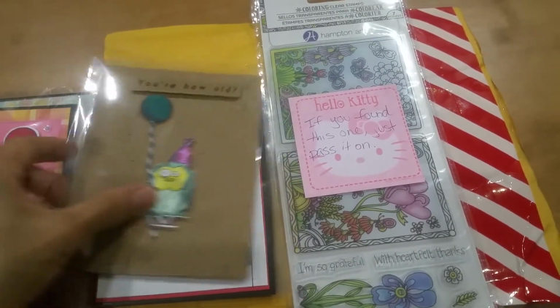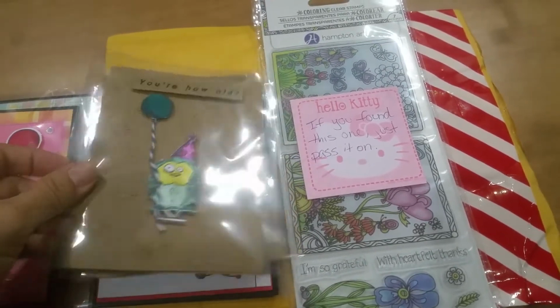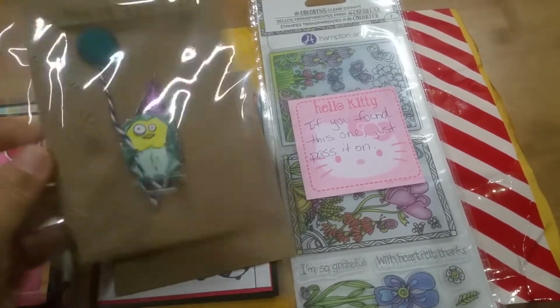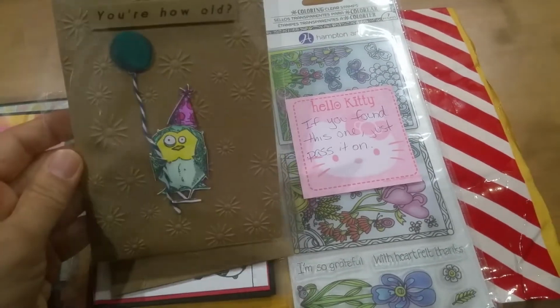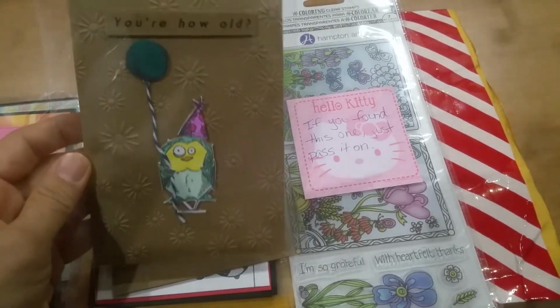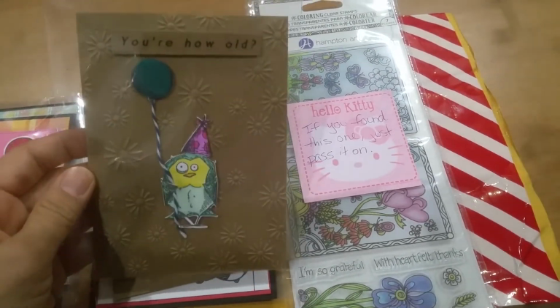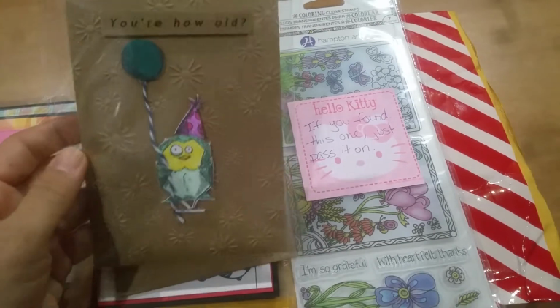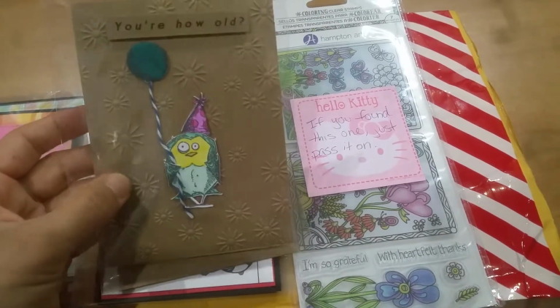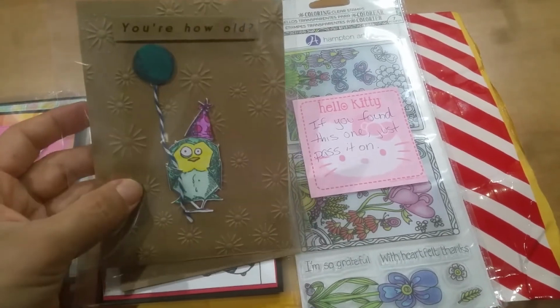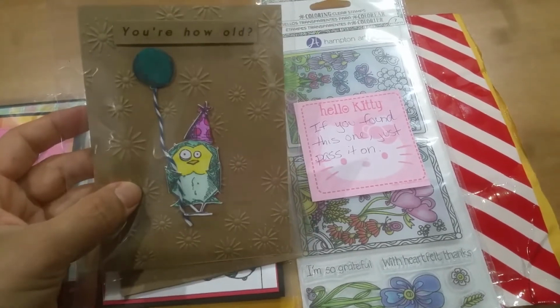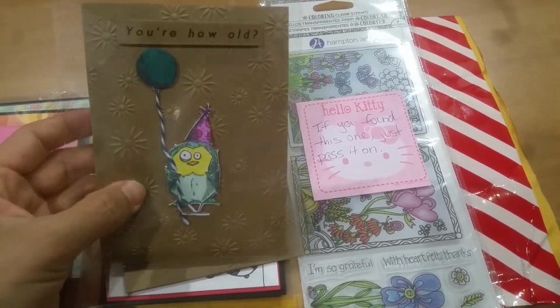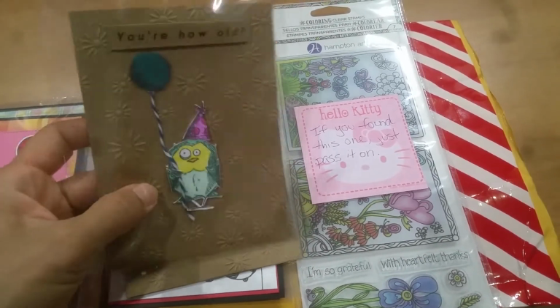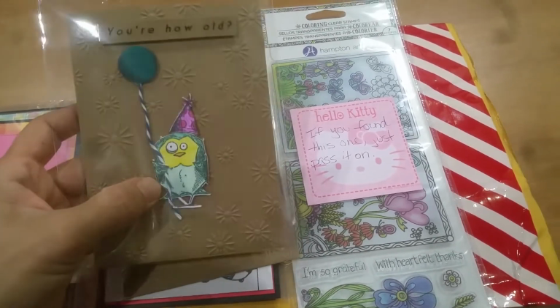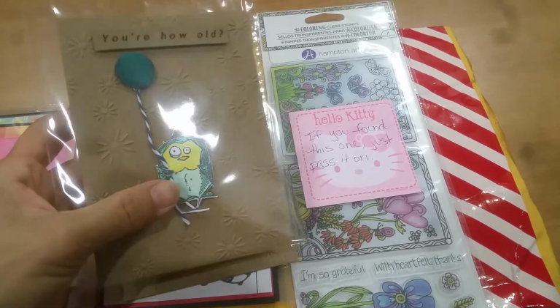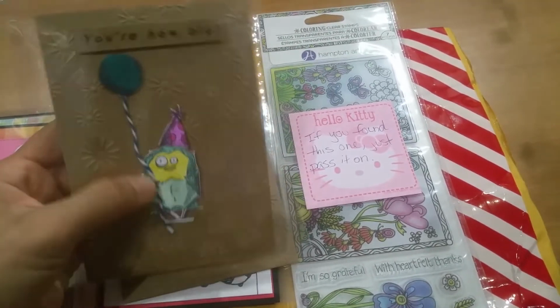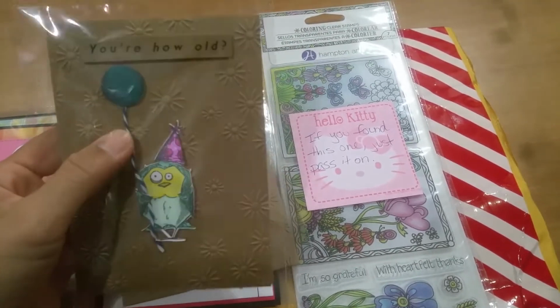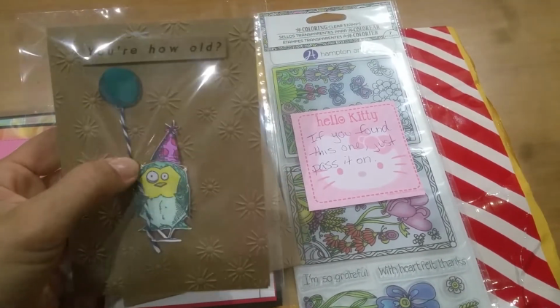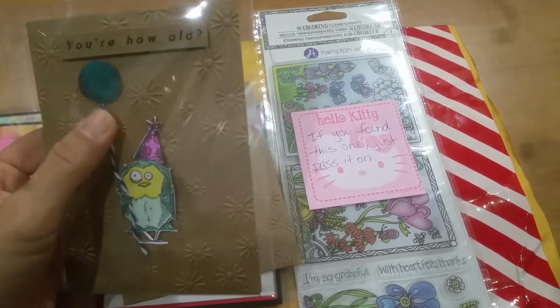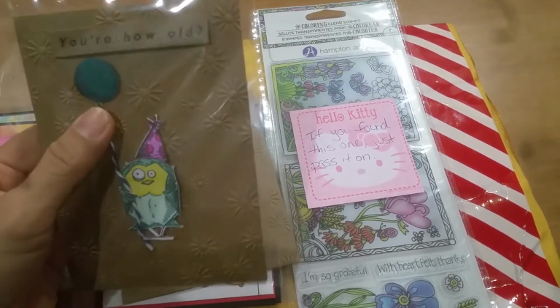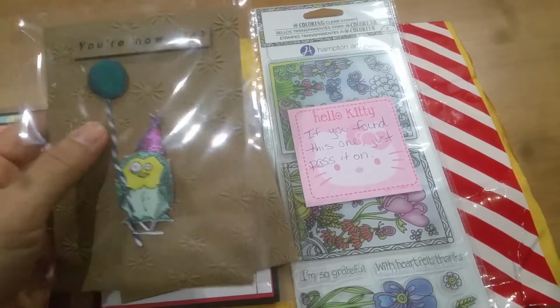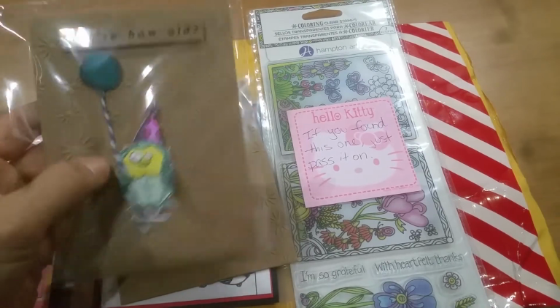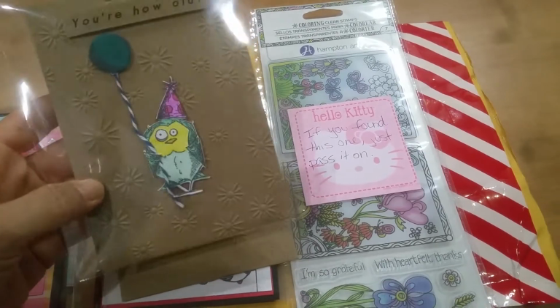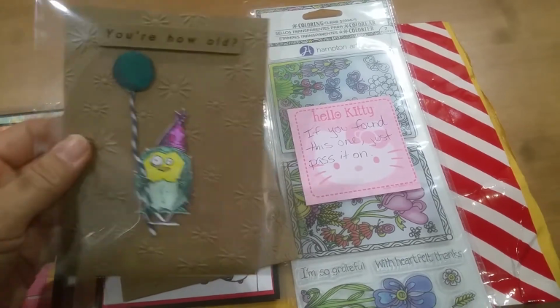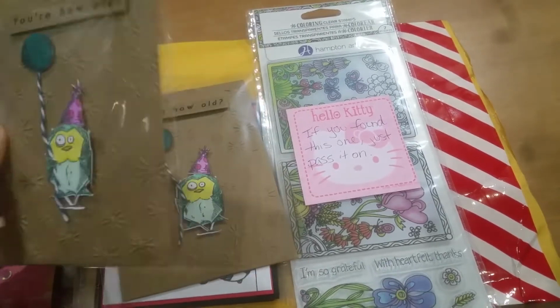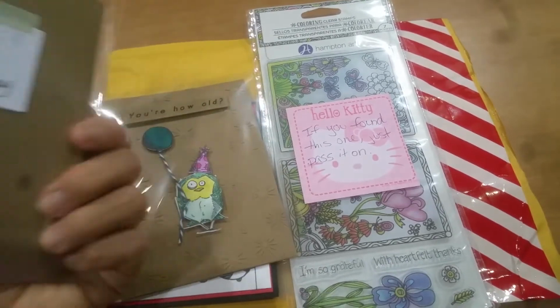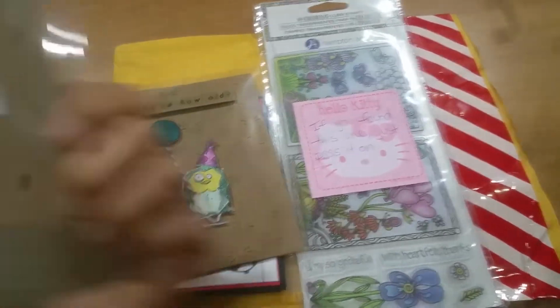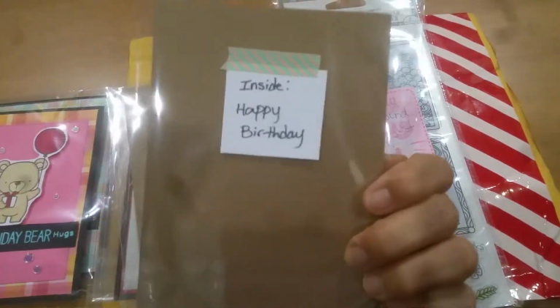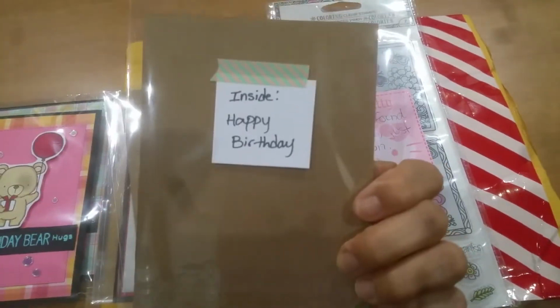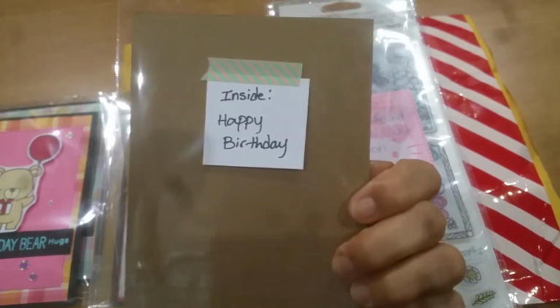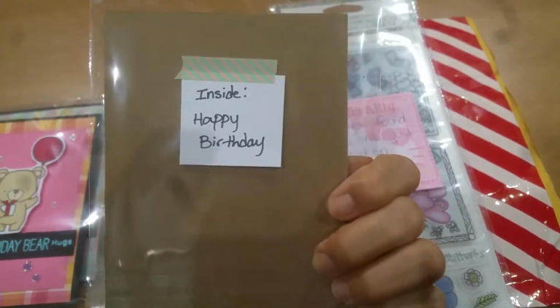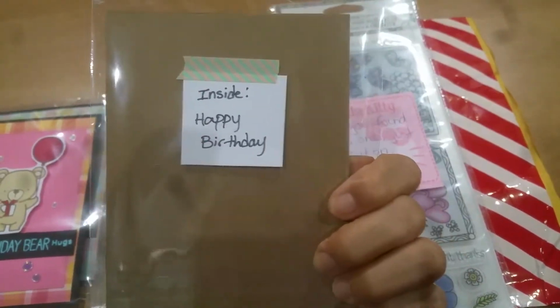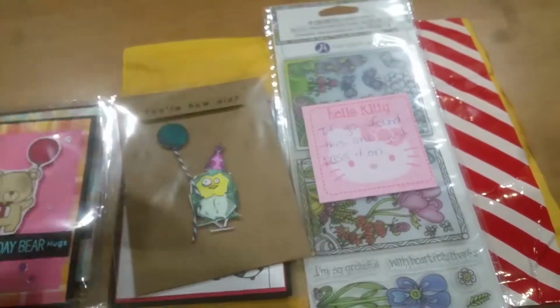And then — you're how old? I love this one, and you look so perplexed. I love the baker's twine and just the embossing. And this one inside is happy birthday.